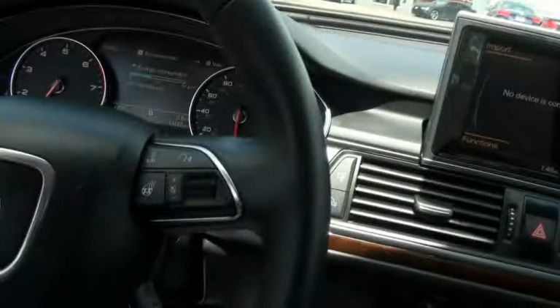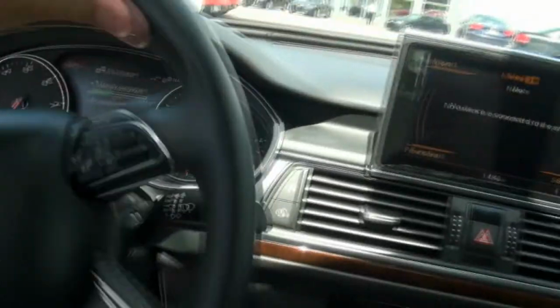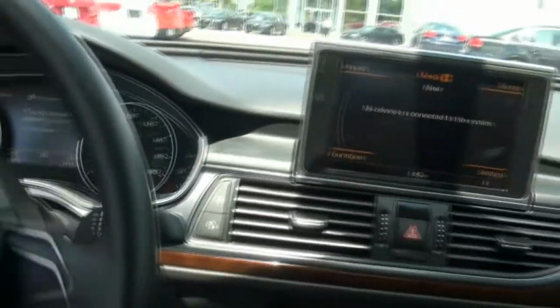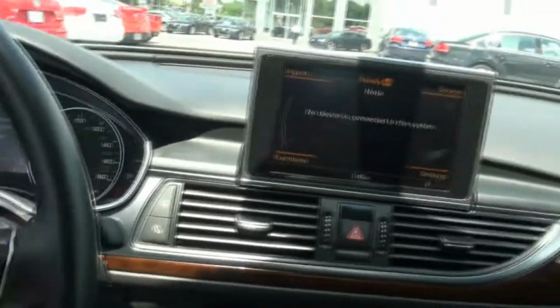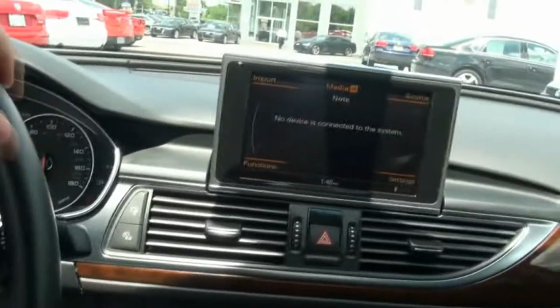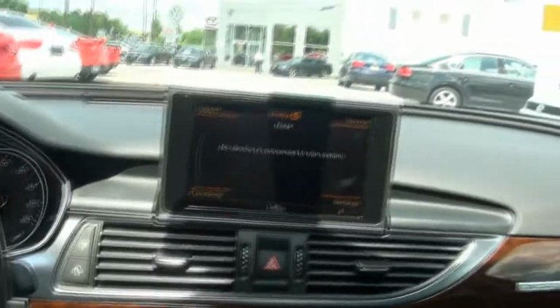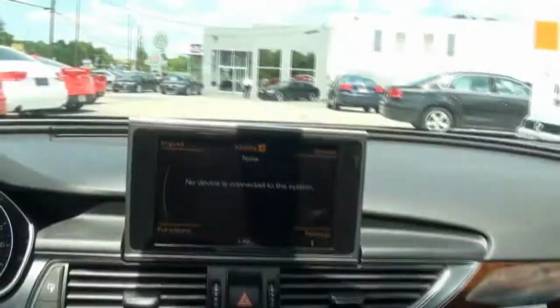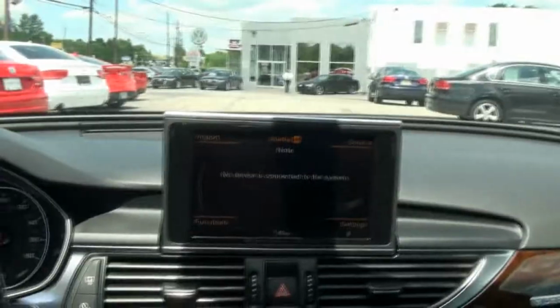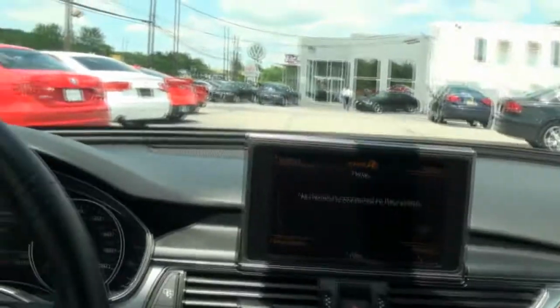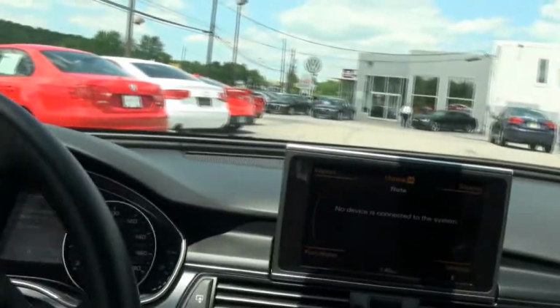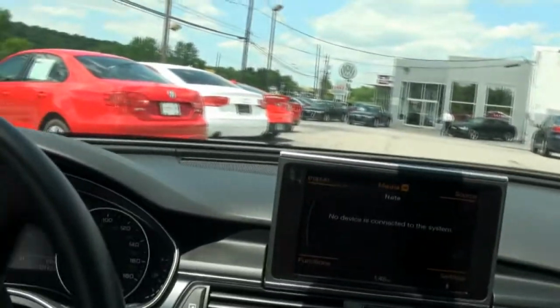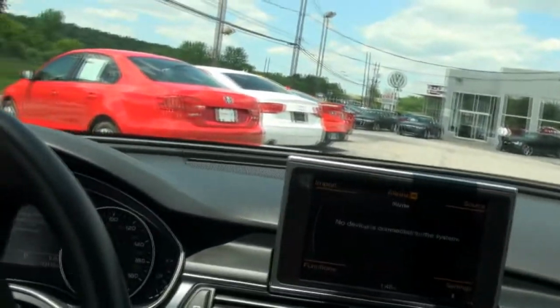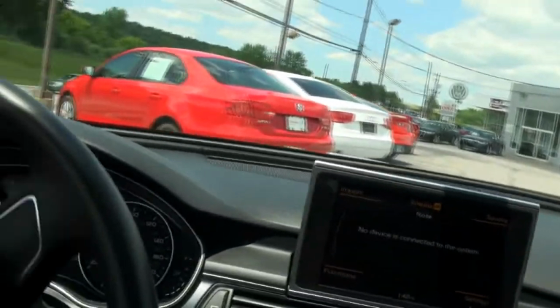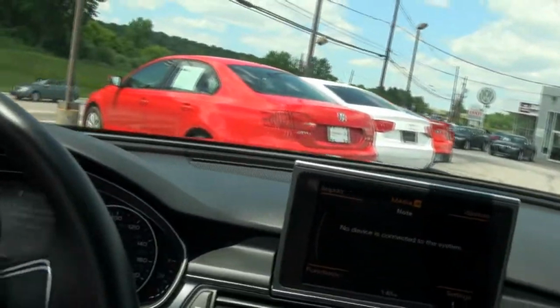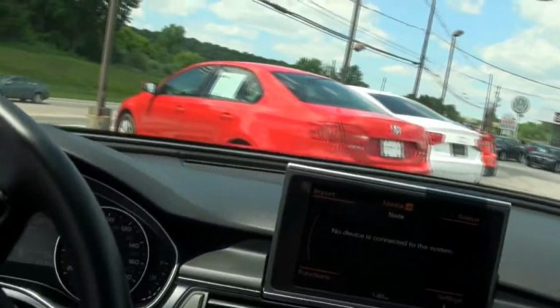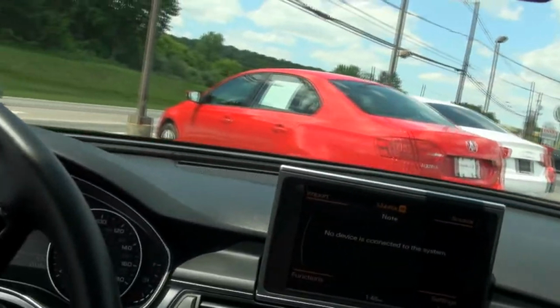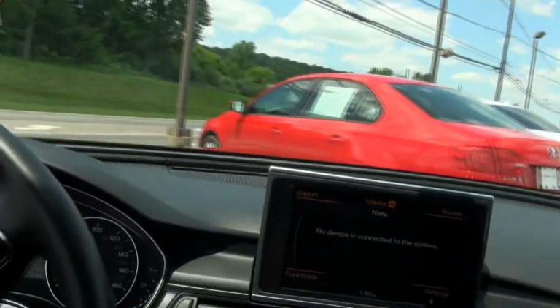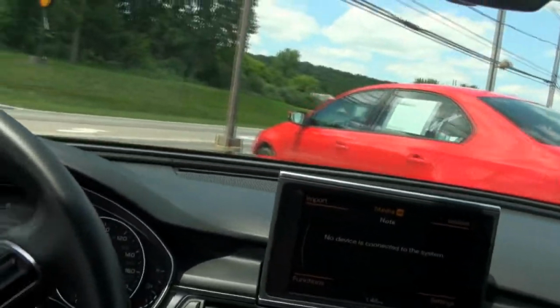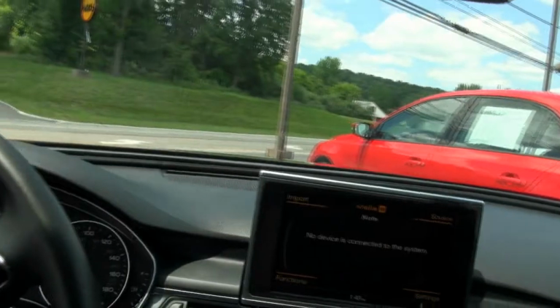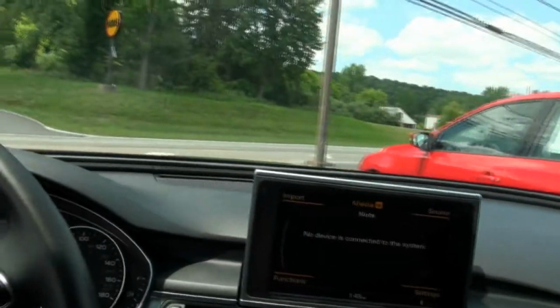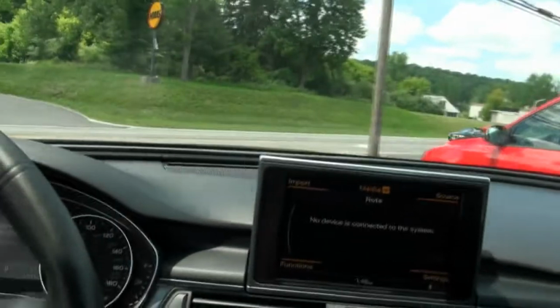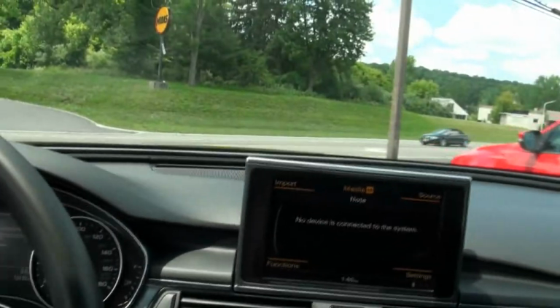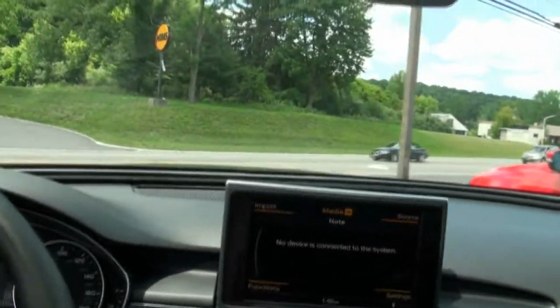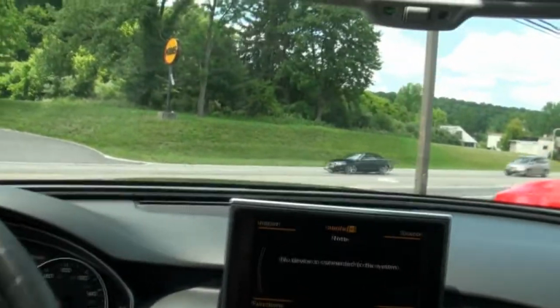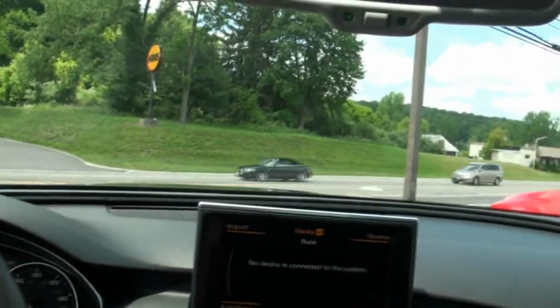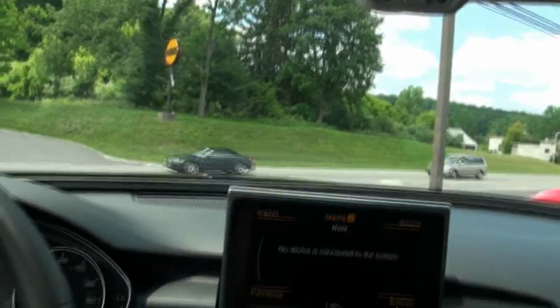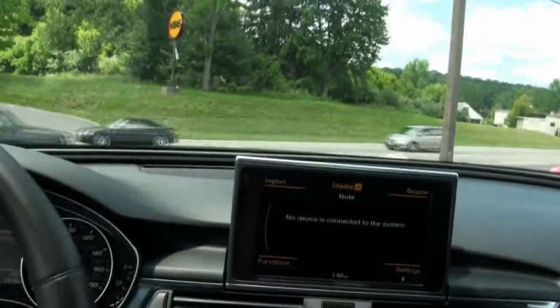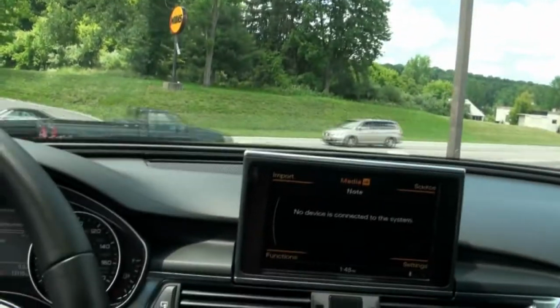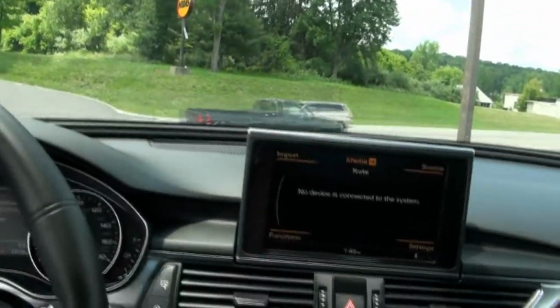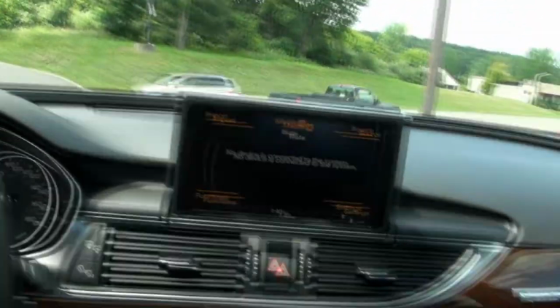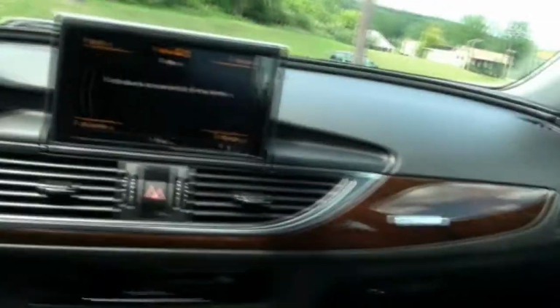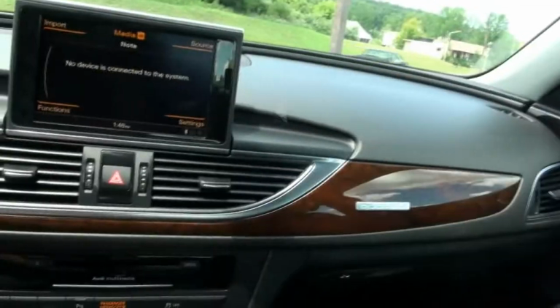Heated steering wheel. If you need more info, give us a call here at Audi. We have plenty of A6s available, and if you want a brand new one, we can definitely help you there also.